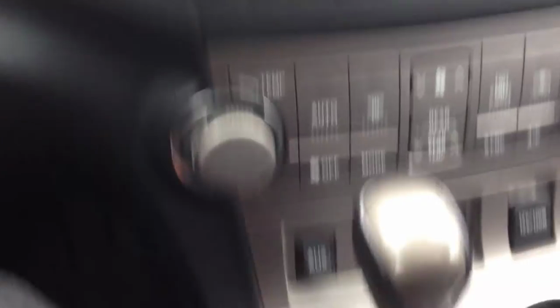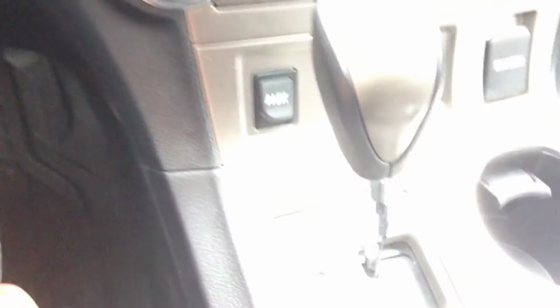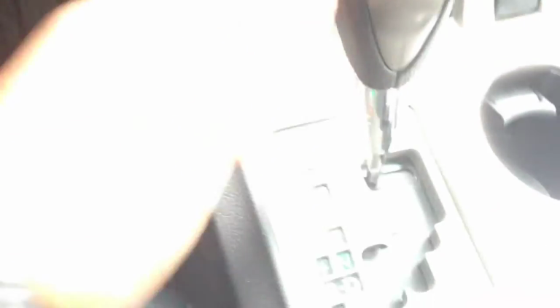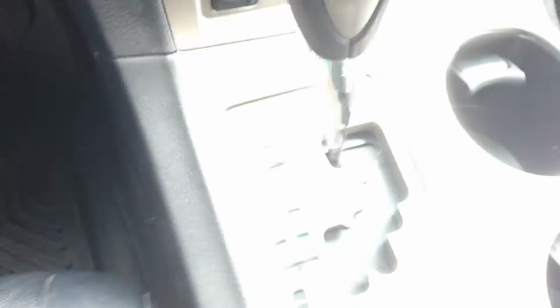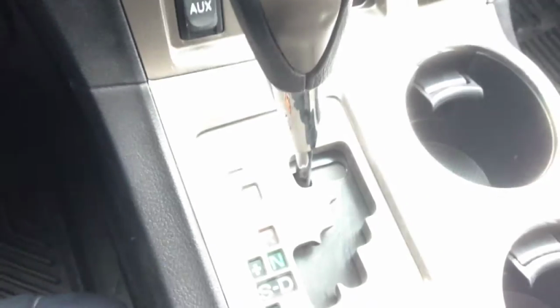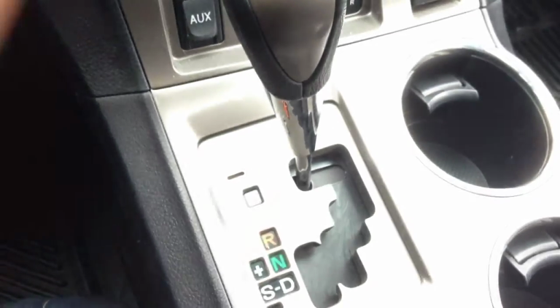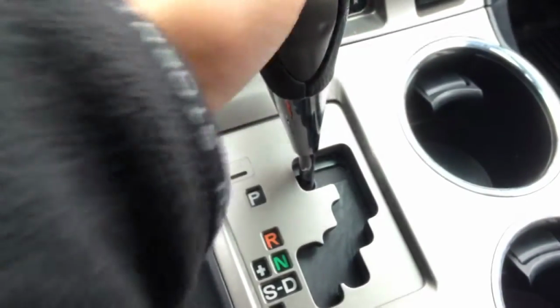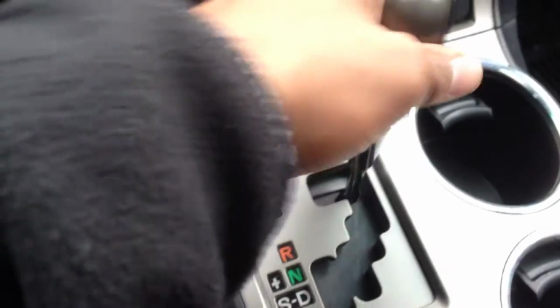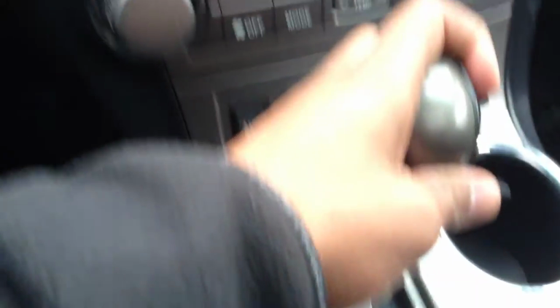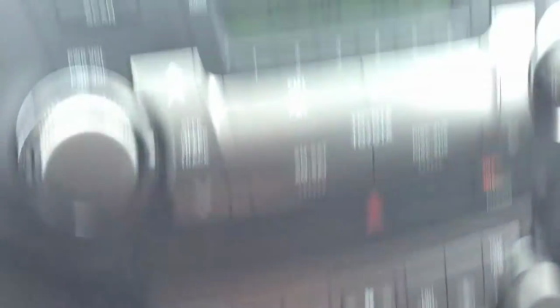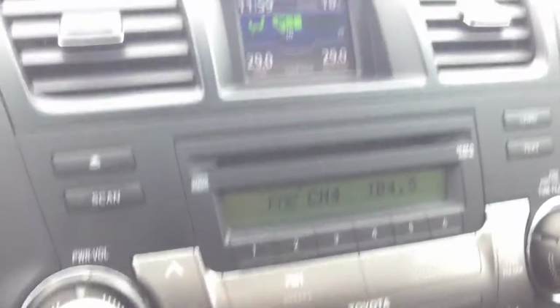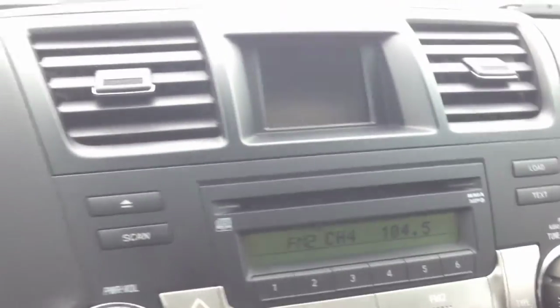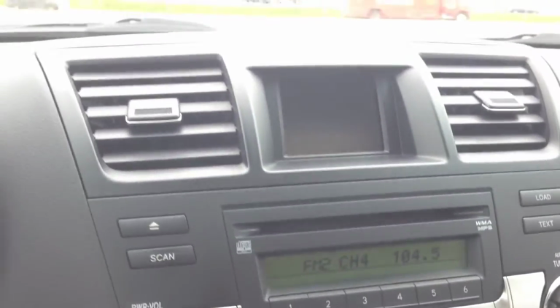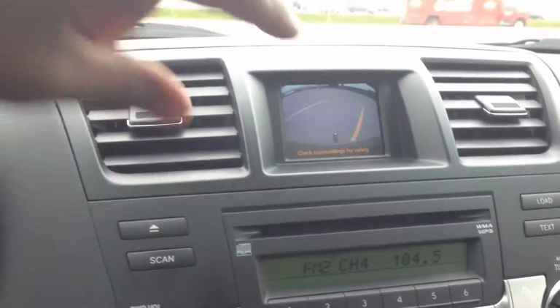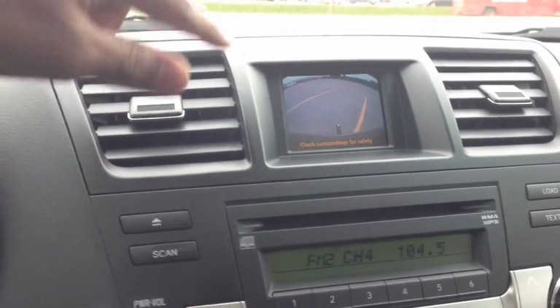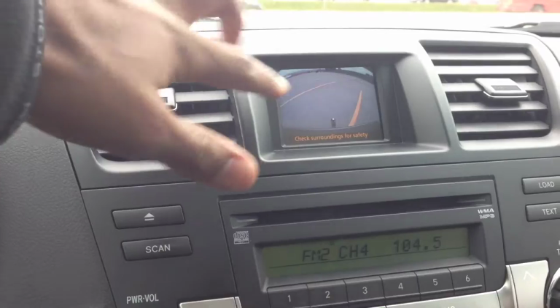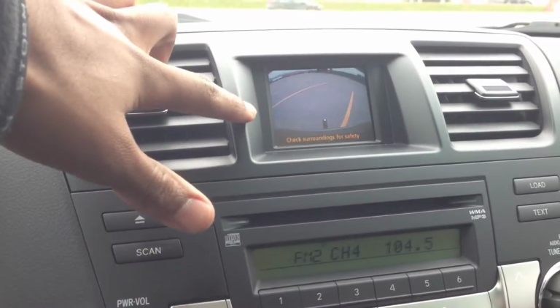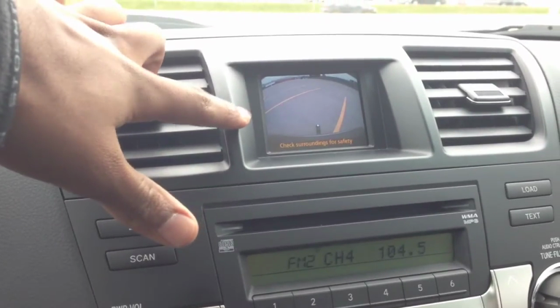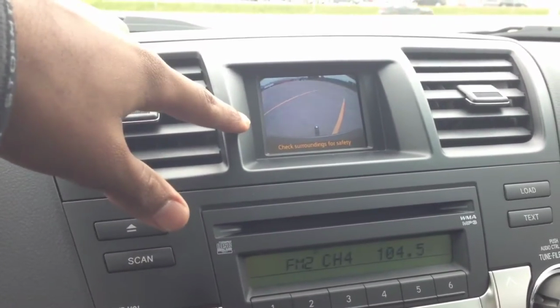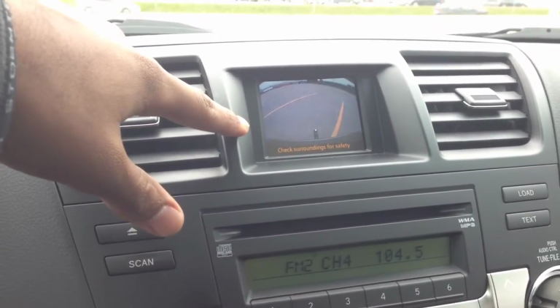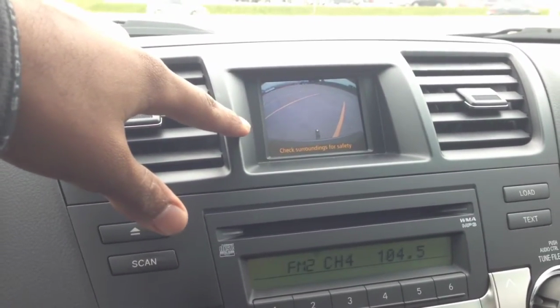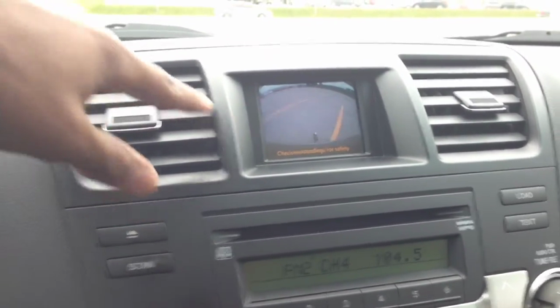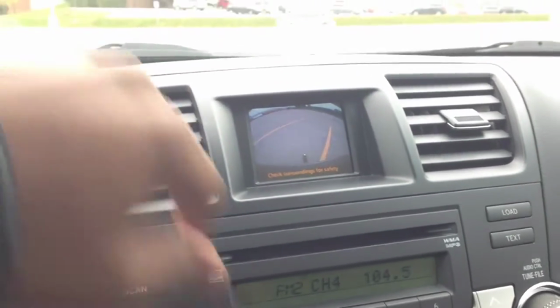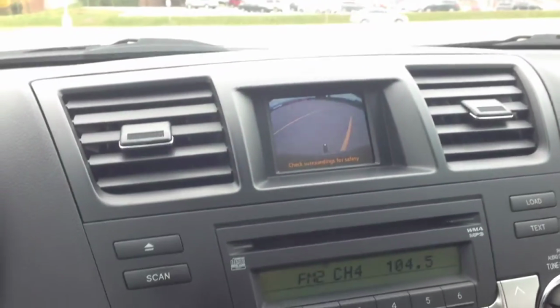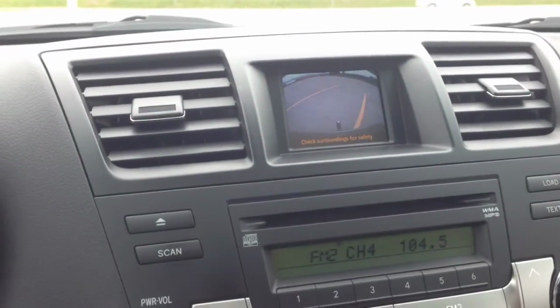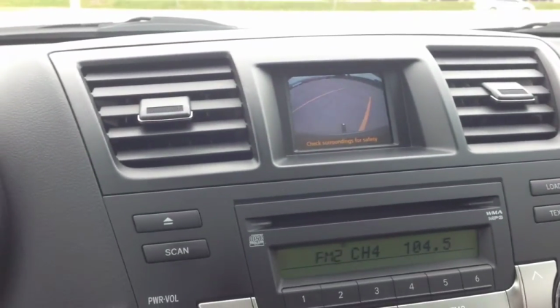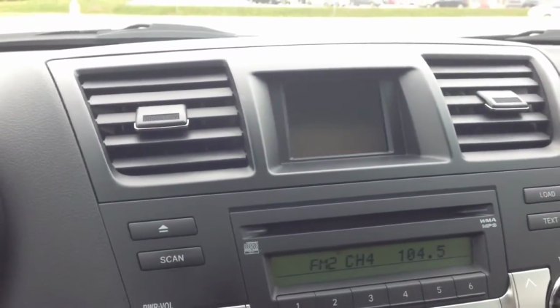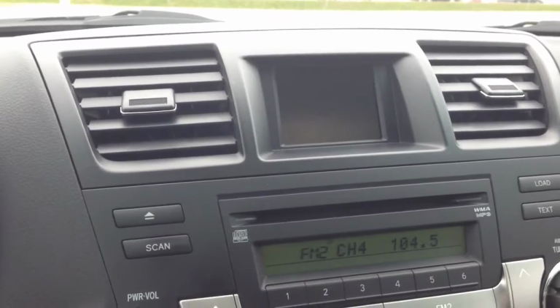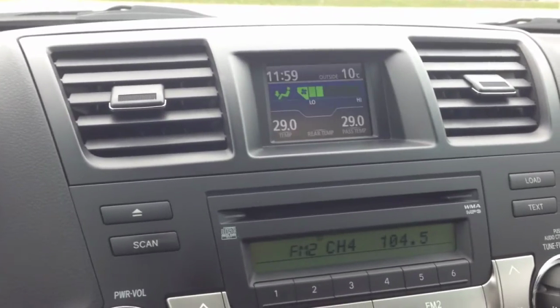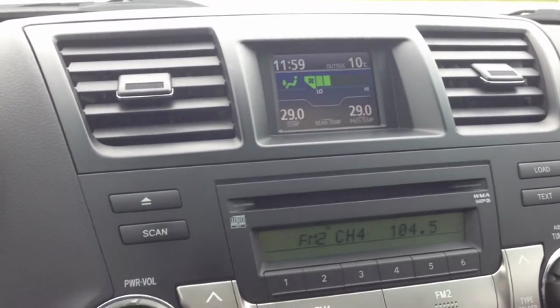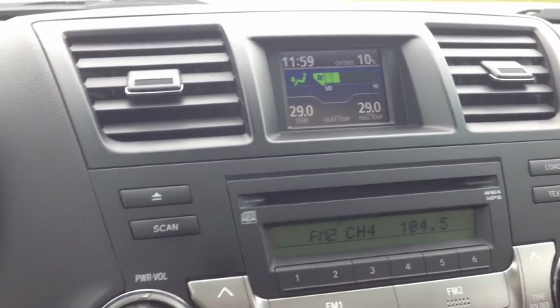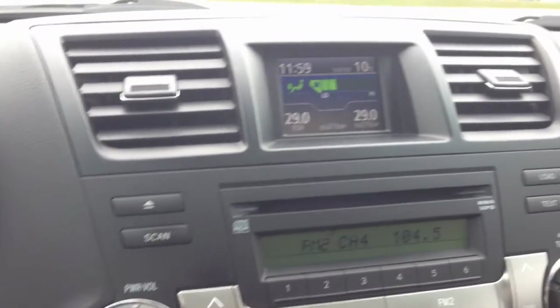A feature about this — we've got our automatic transmission down here. Let's switch into reverse, and you can see our climate control screen here actually turns into a backup camera, which makes it a lot easier to get back into those tight areas.